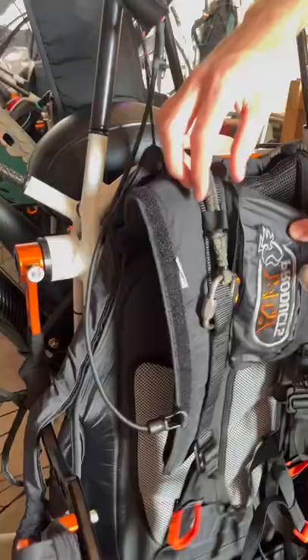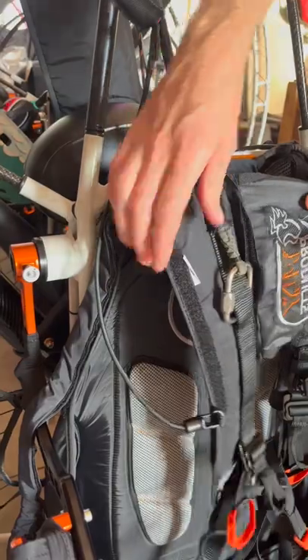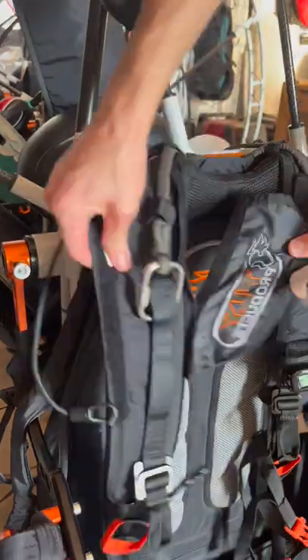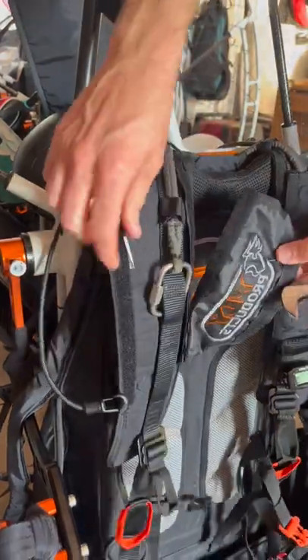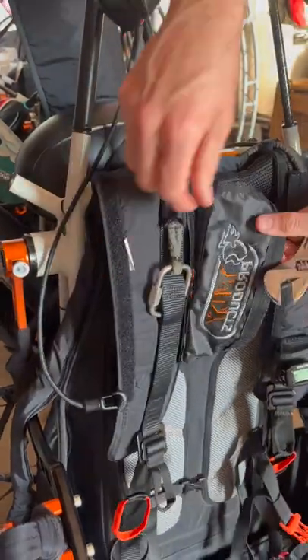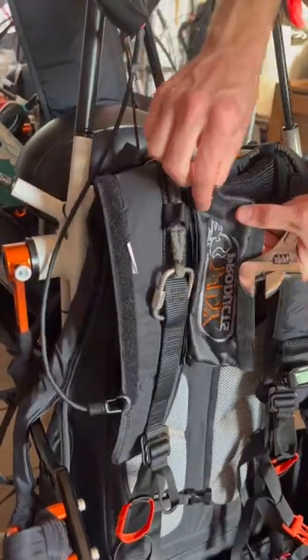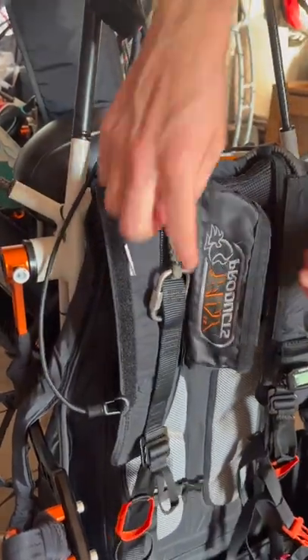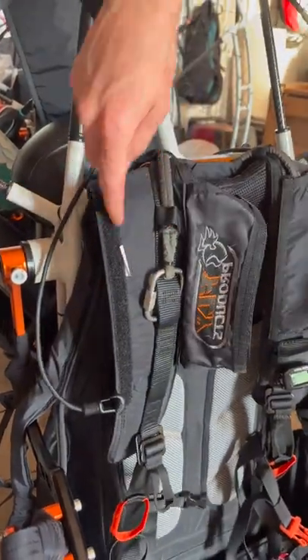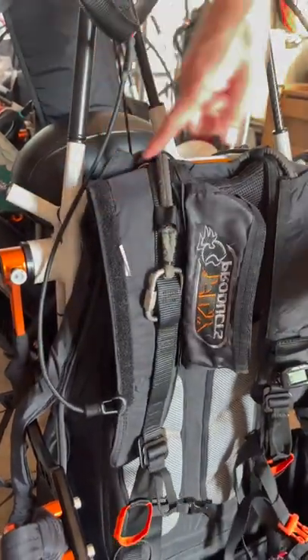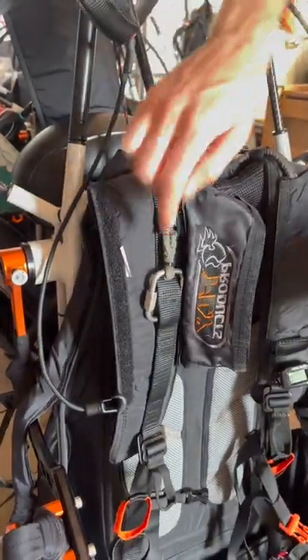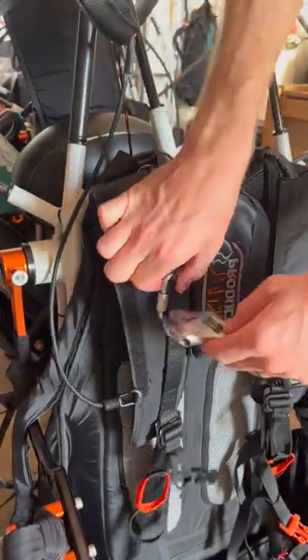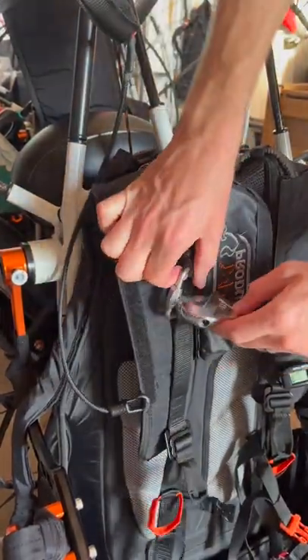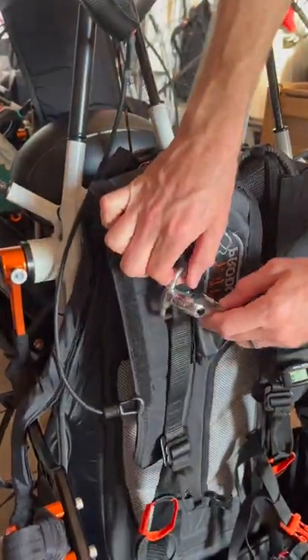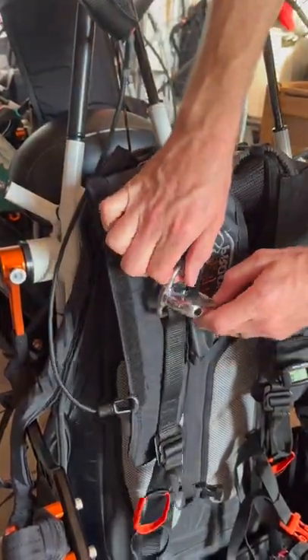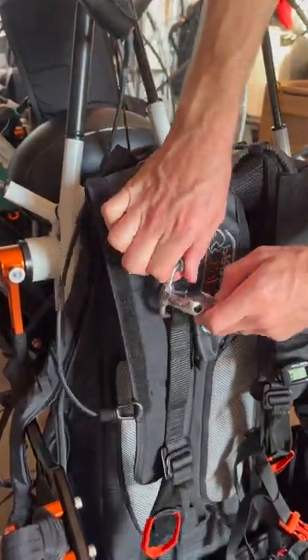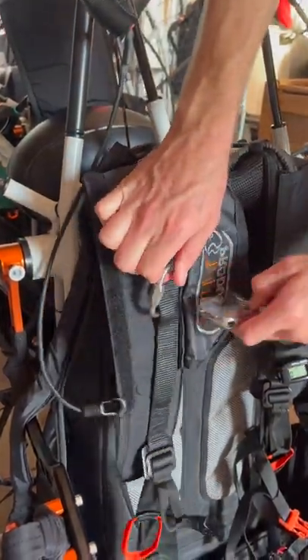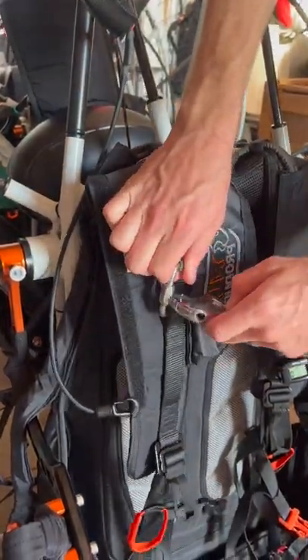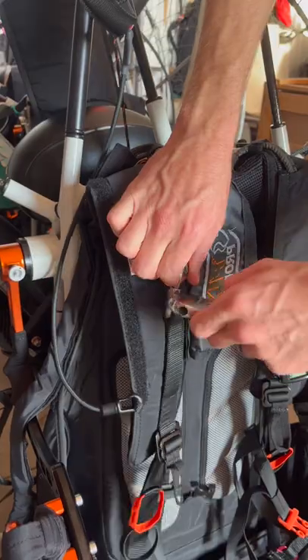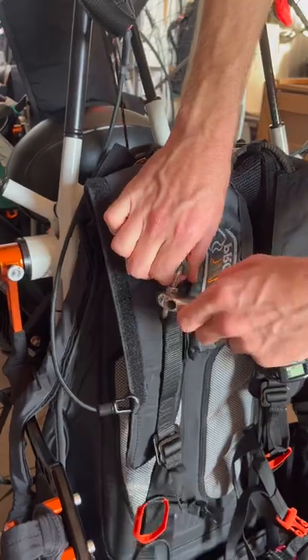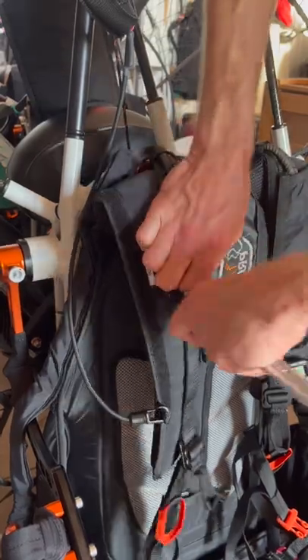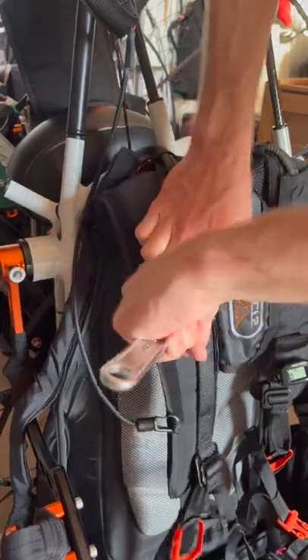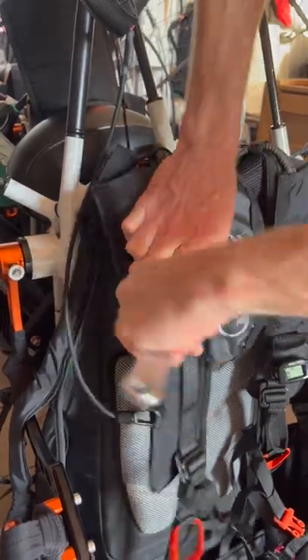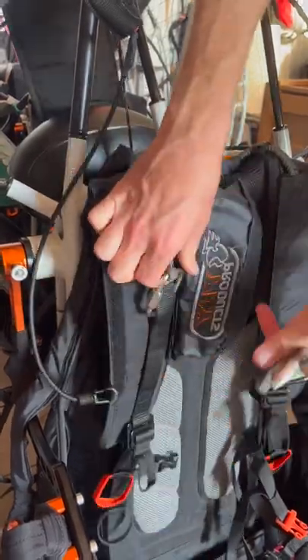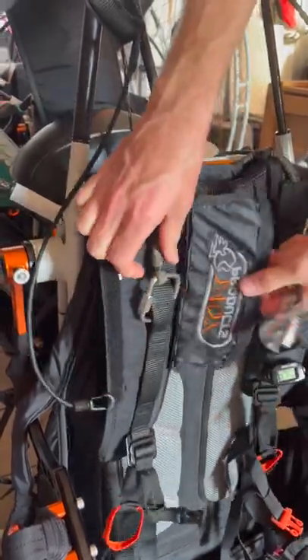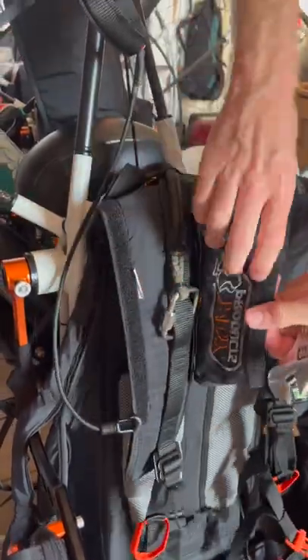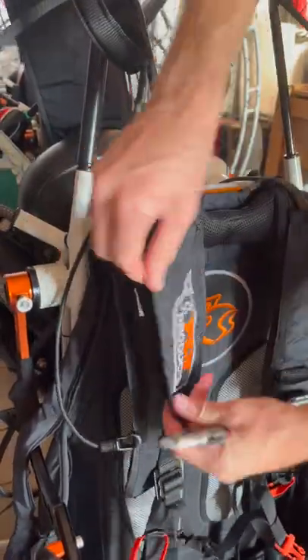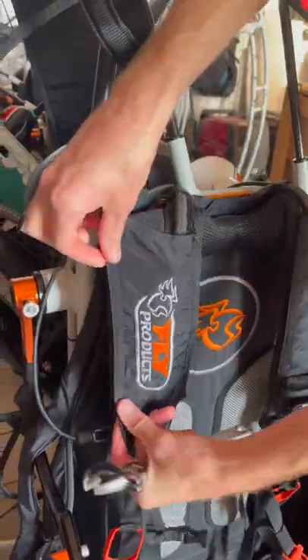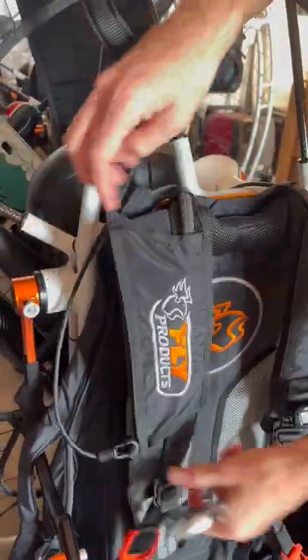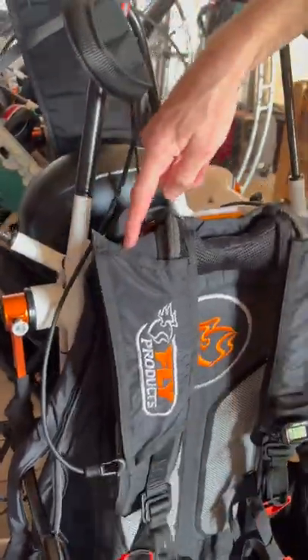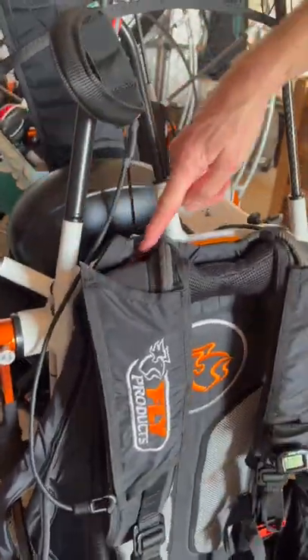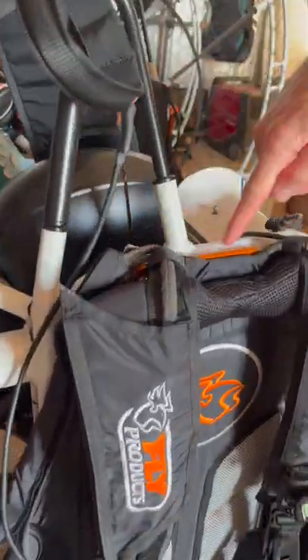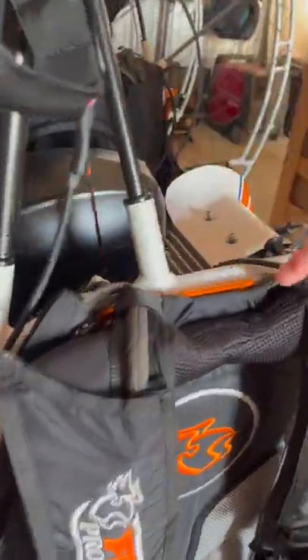Now you can see the reserve bridle is going all the way up, and we want to take these and tighten them — make sure they're nice and snug. Fold that over, run it to the other side.